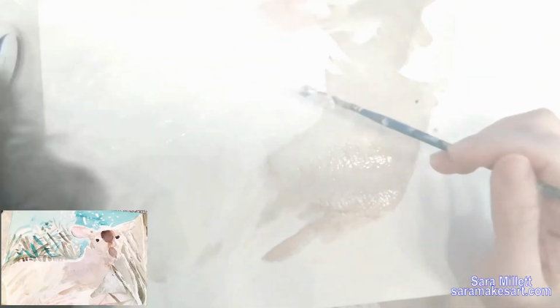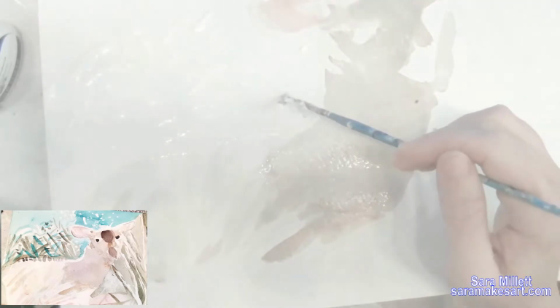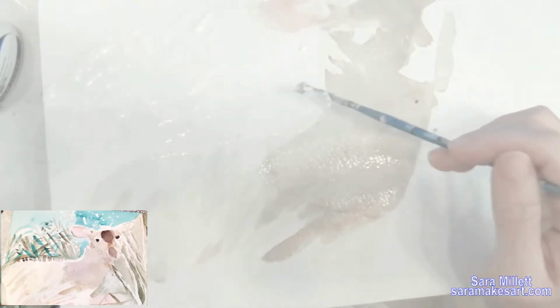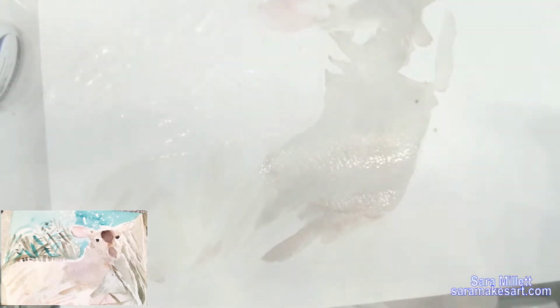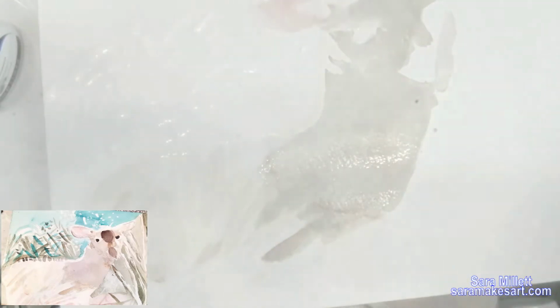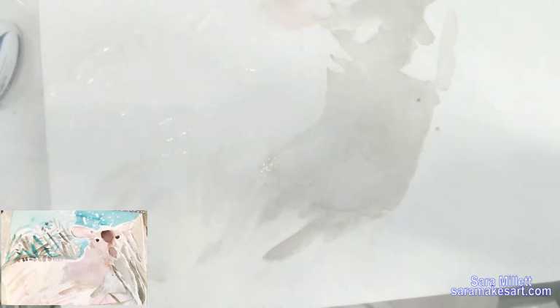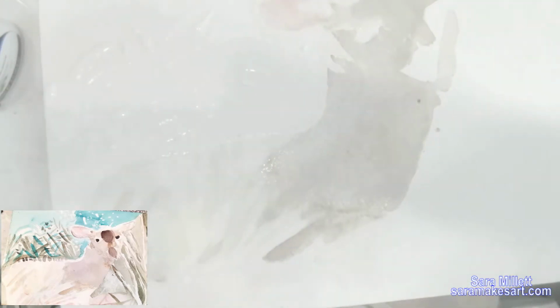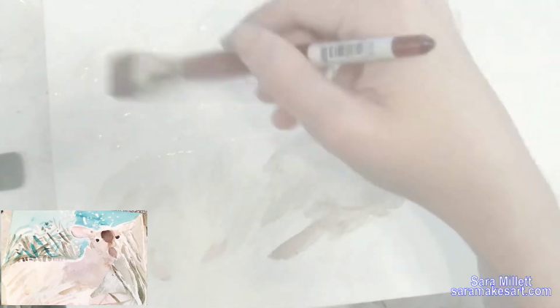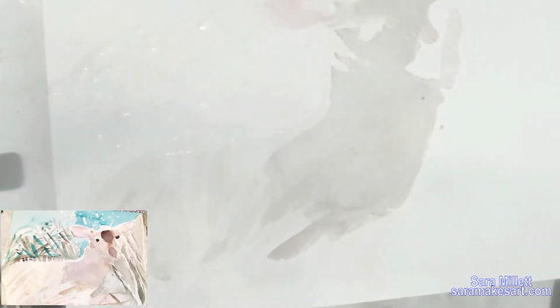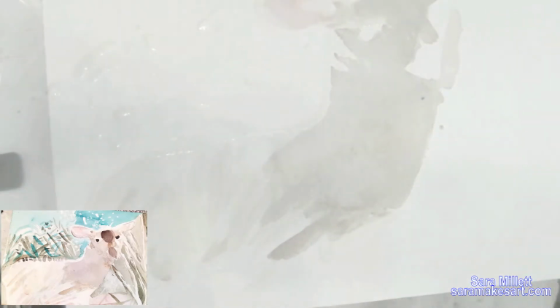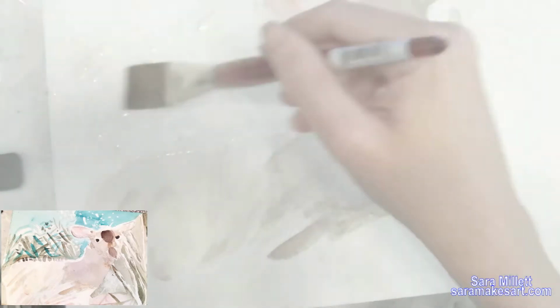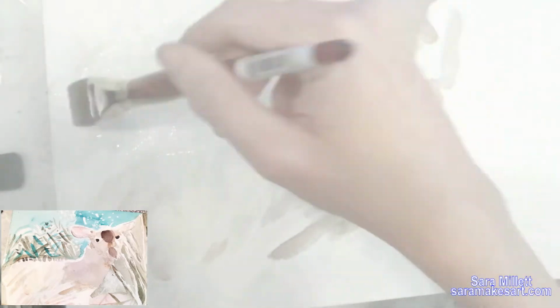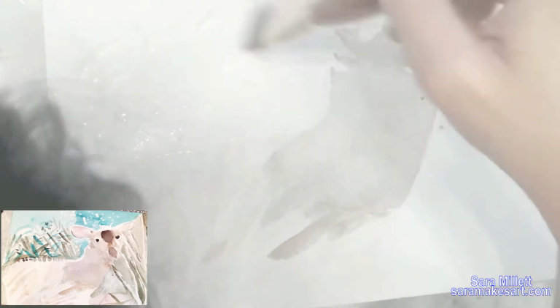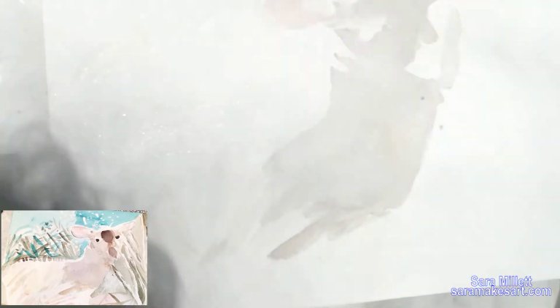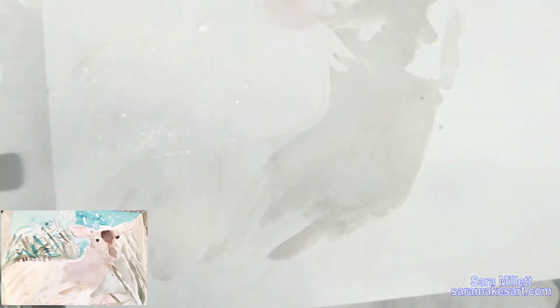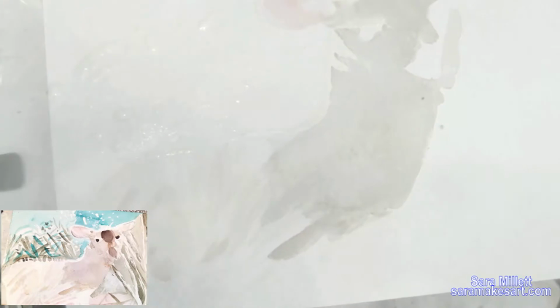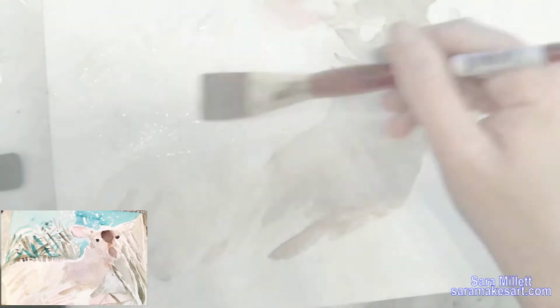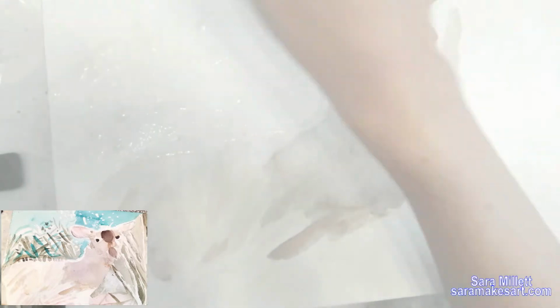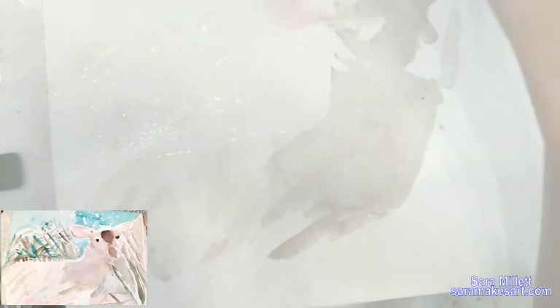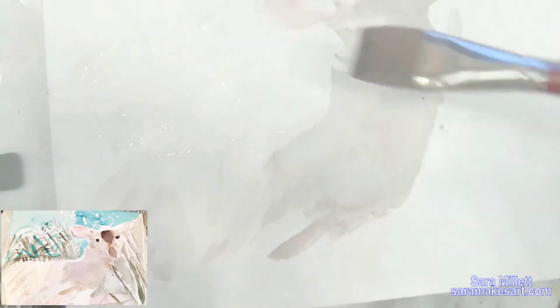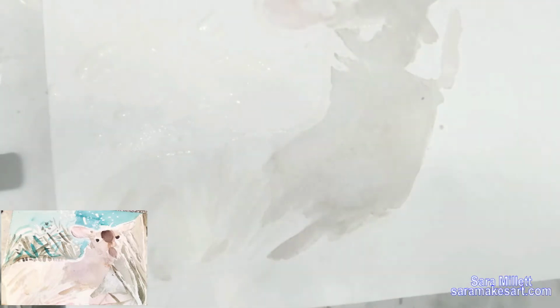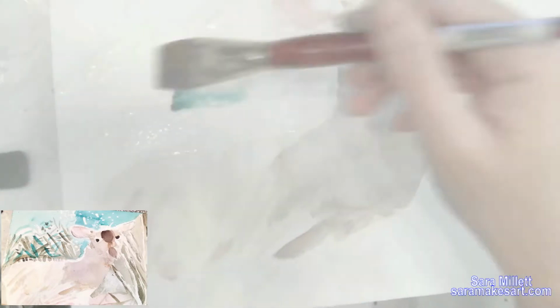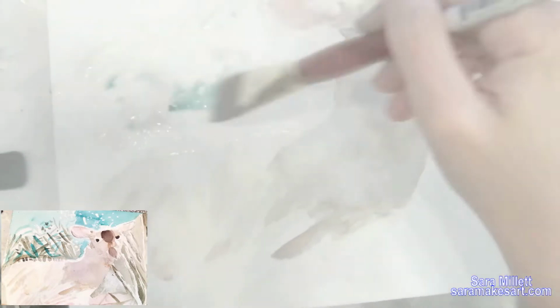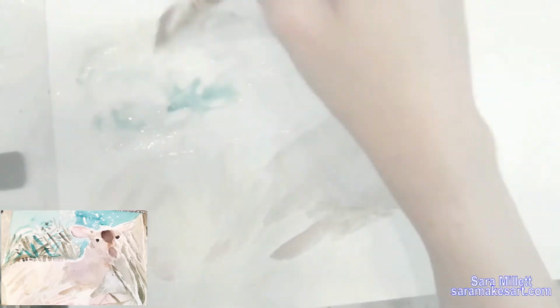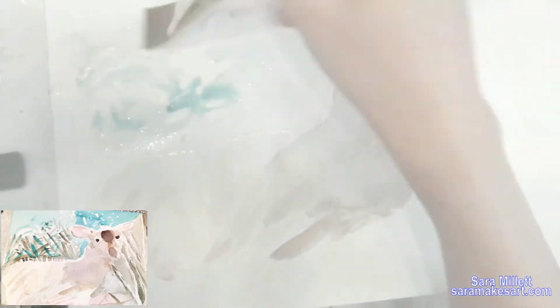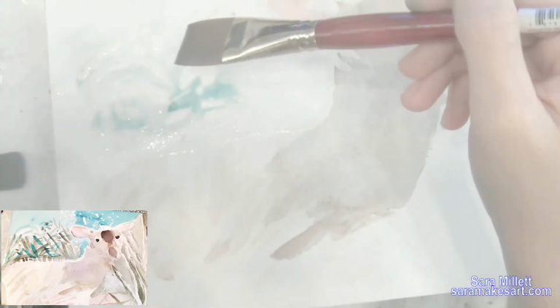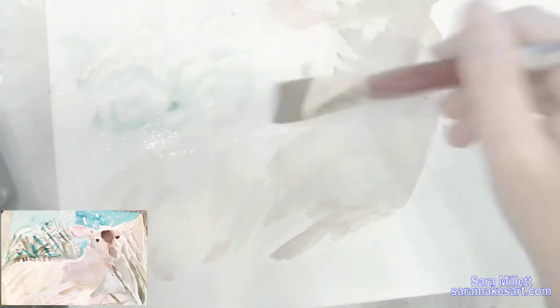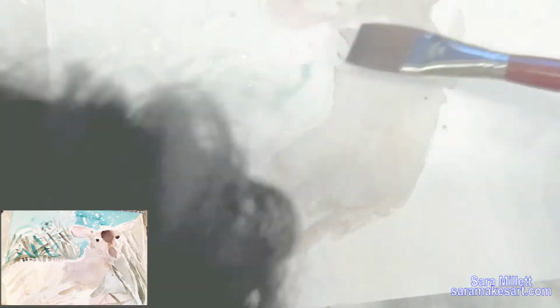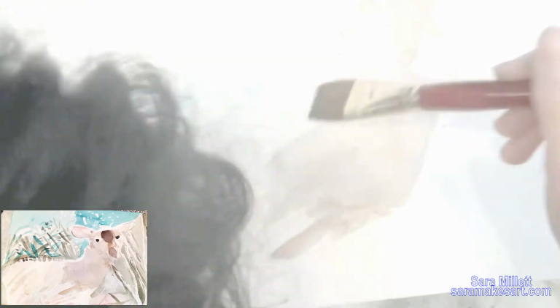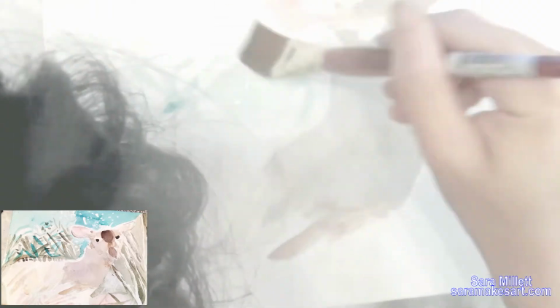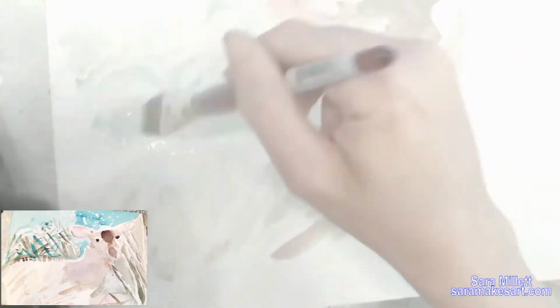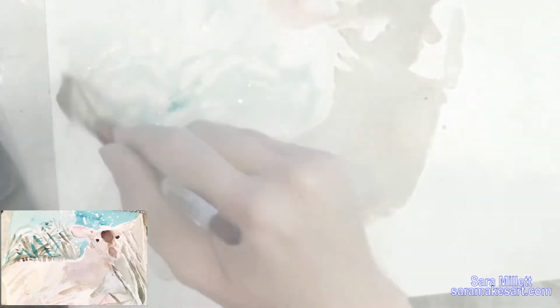I'm wetting down this area of the paper first so that the paint flows better and doesn't go on too dark. This is emerald green mixed with ultramarine blue that you're seeing me paint here to get a nice blue-green color.